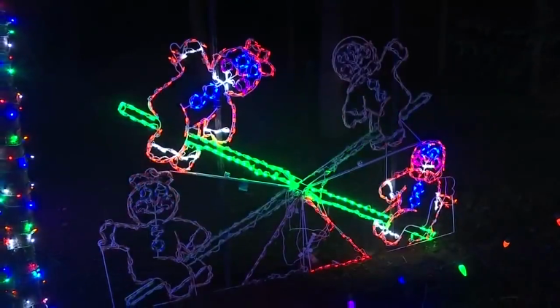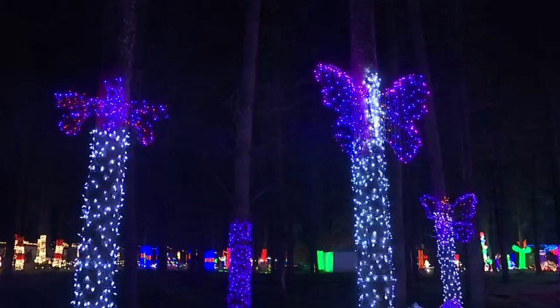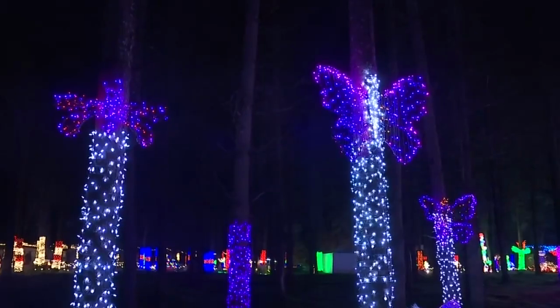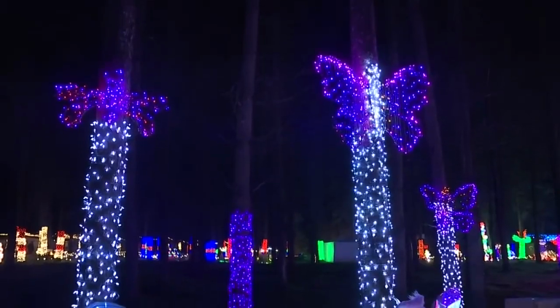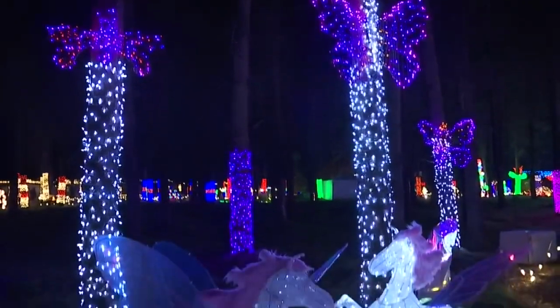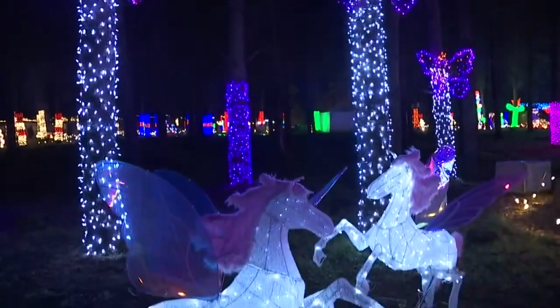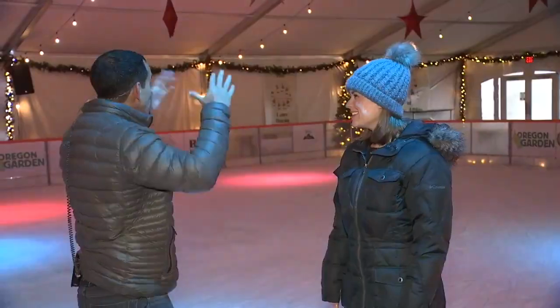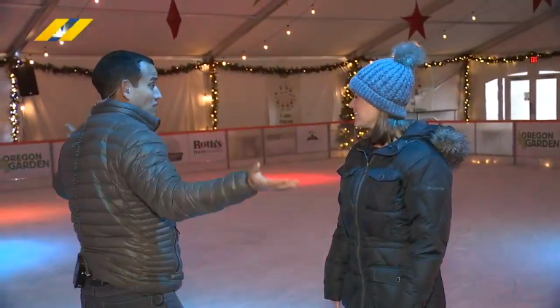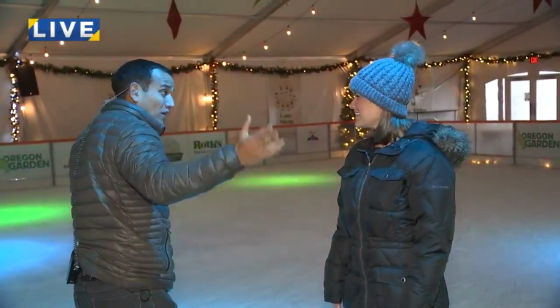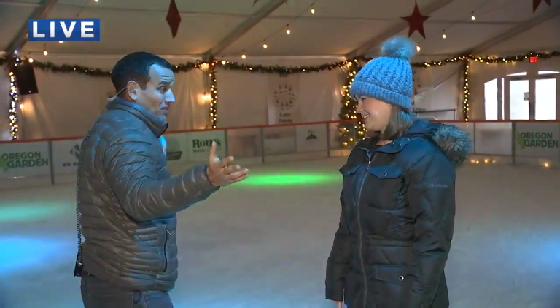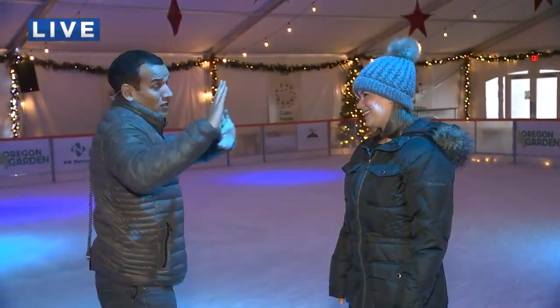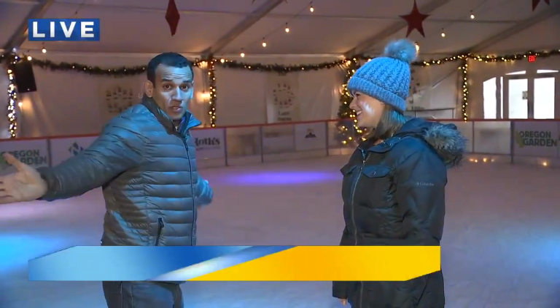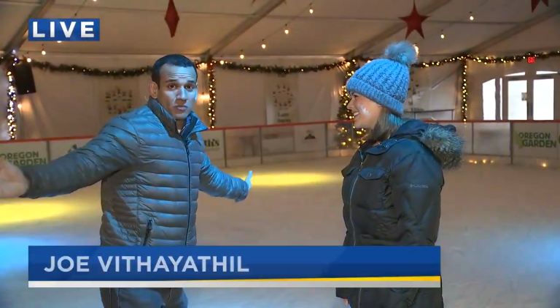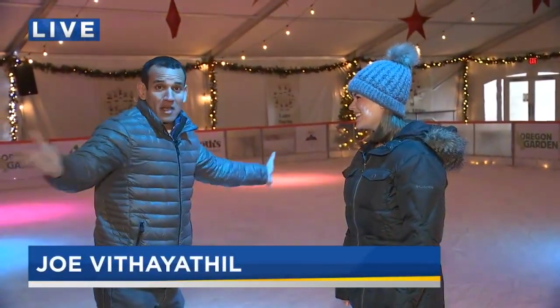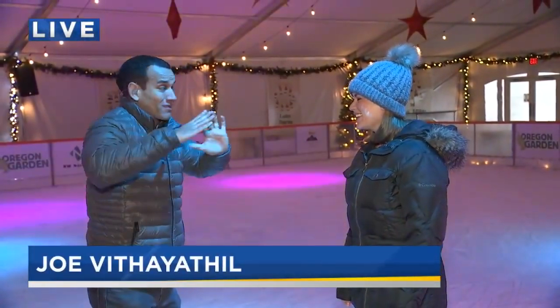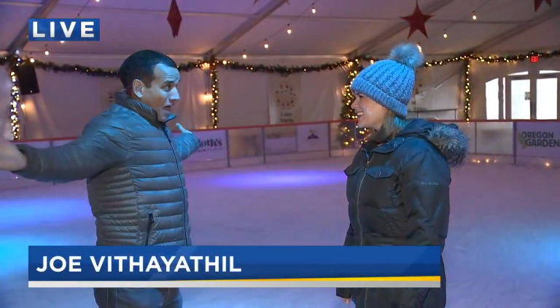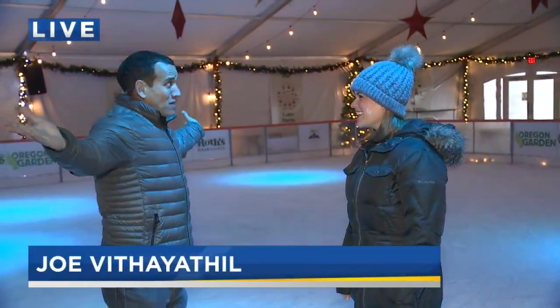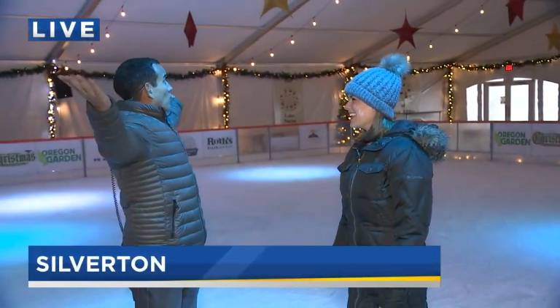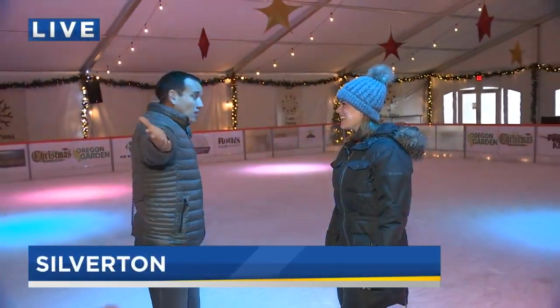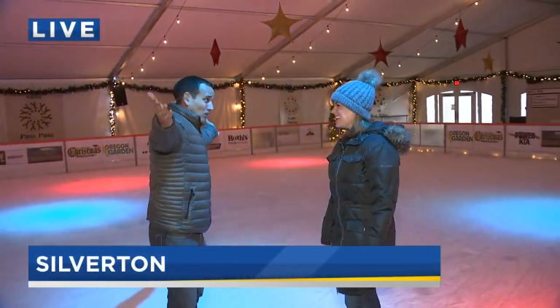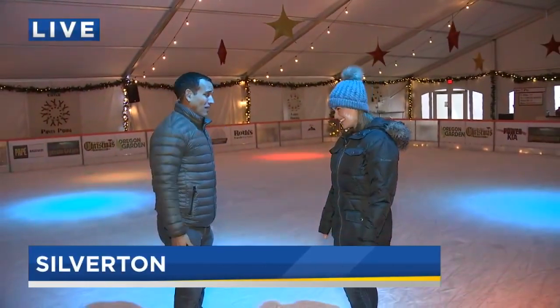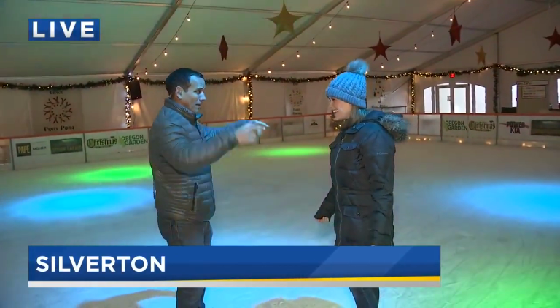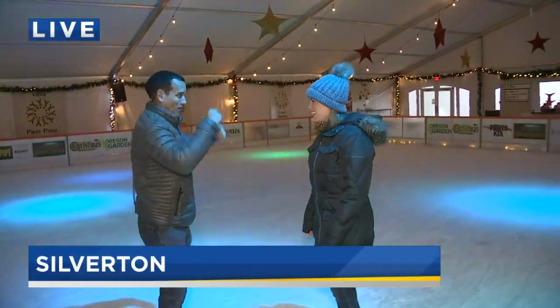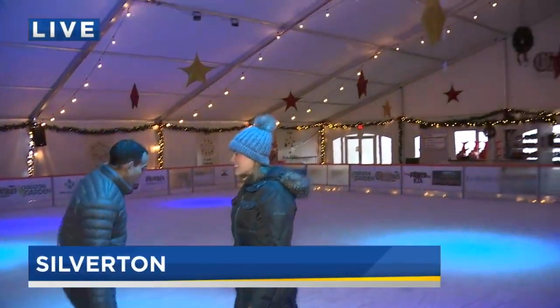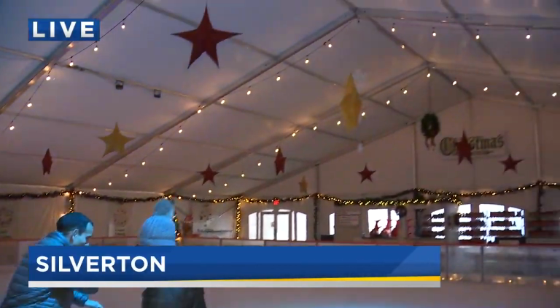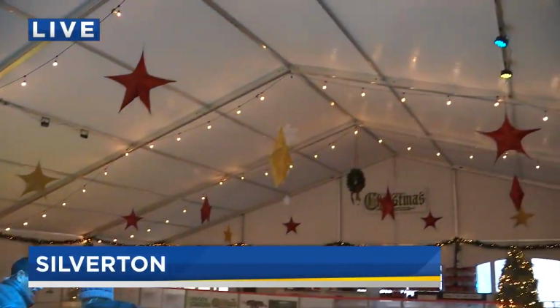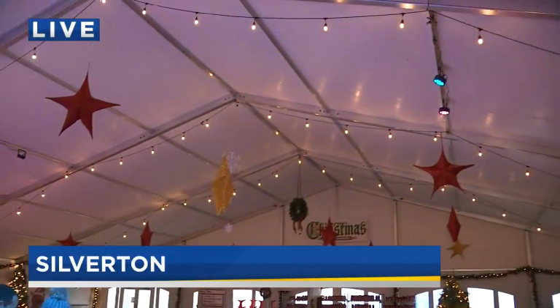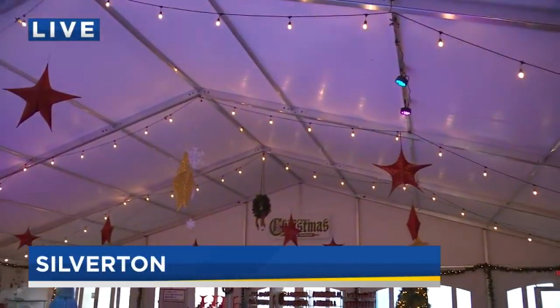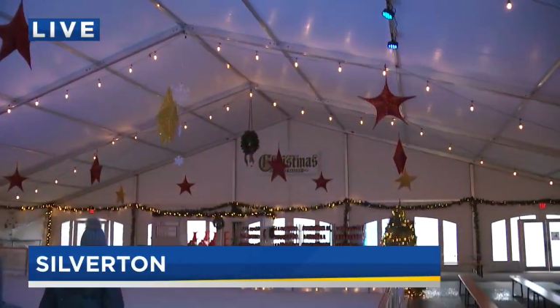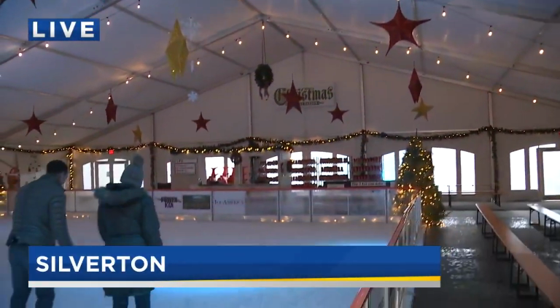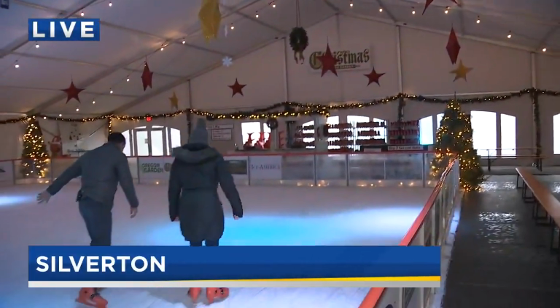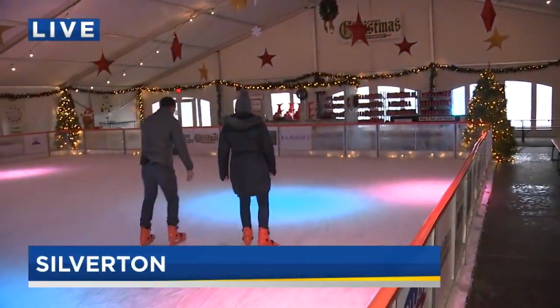But there's a whole lot more. Coming back live now — this is one of the very cool things, because there are a lot of cool light displays, but they don't have an indoor skating rink like you guys have. Tell me about this part of it. So, this is our fourth year of the ice skating rink.